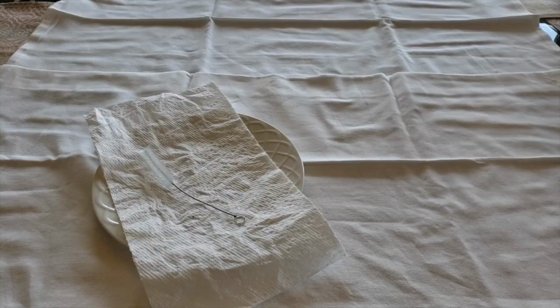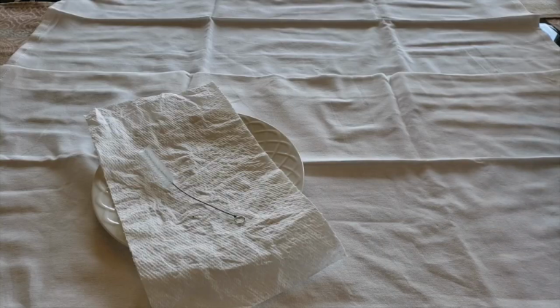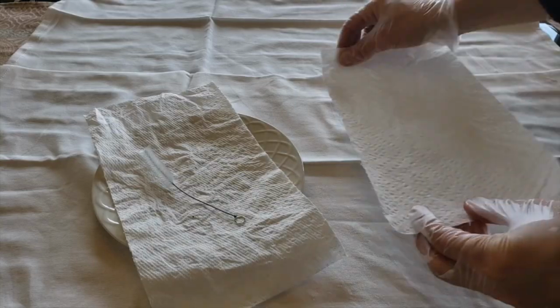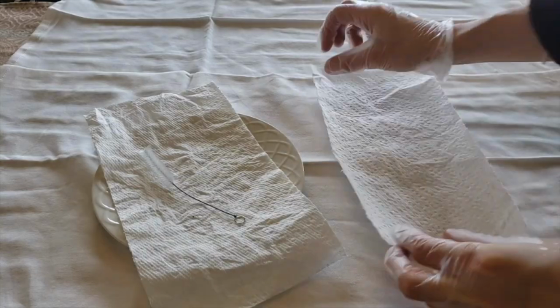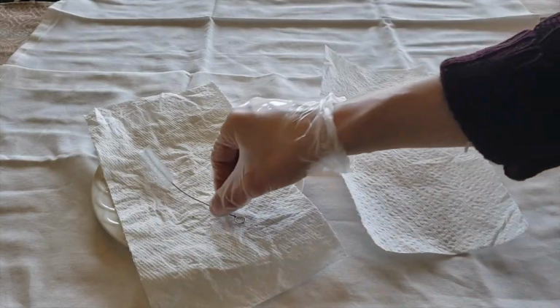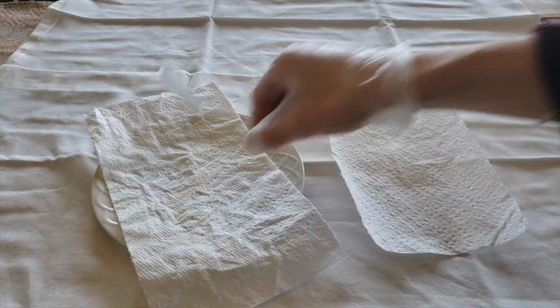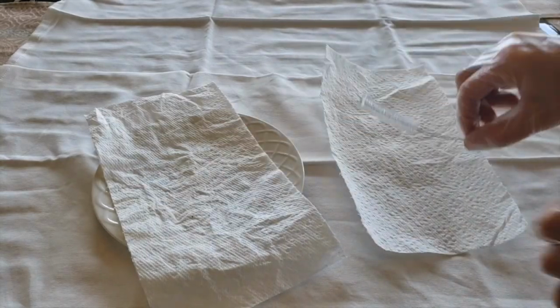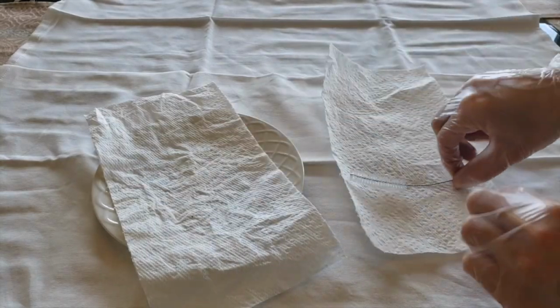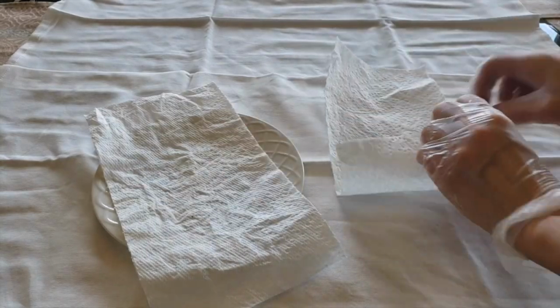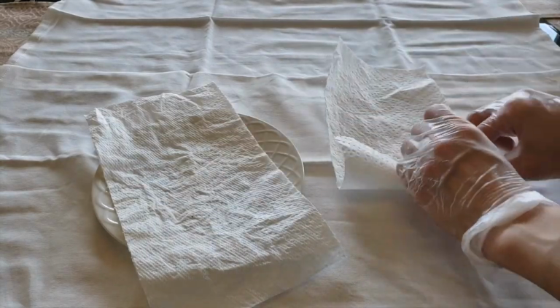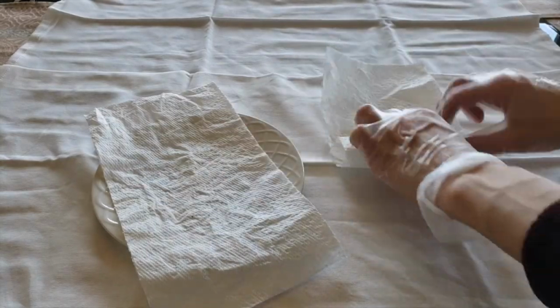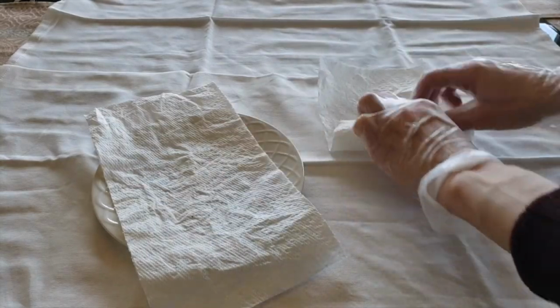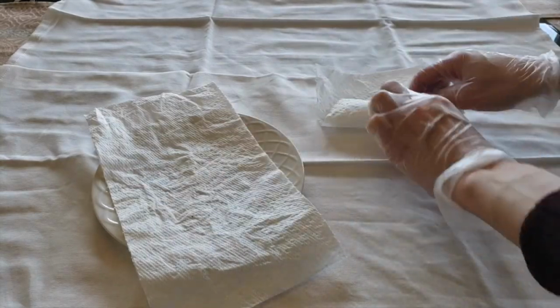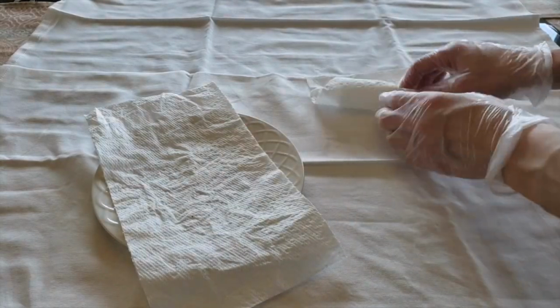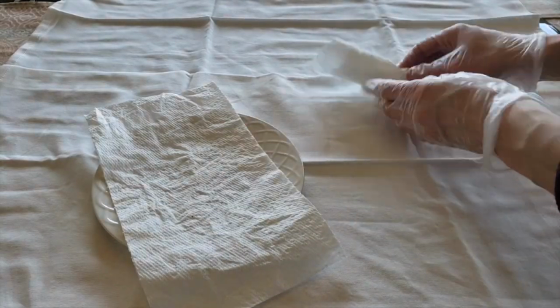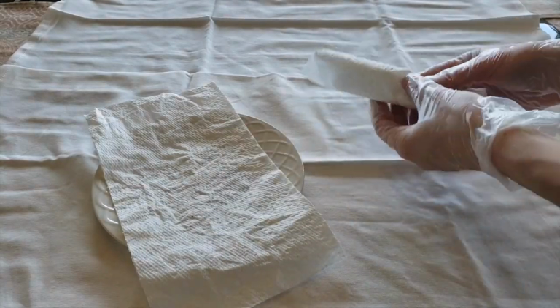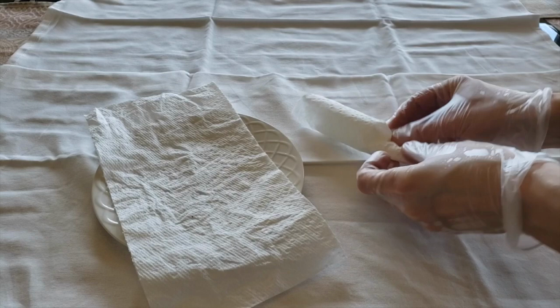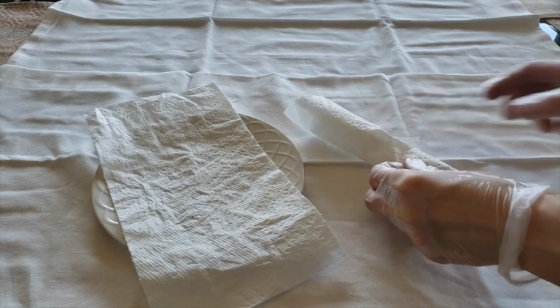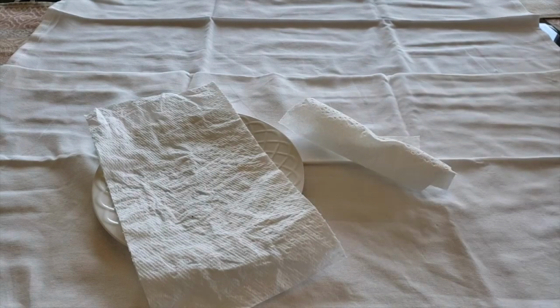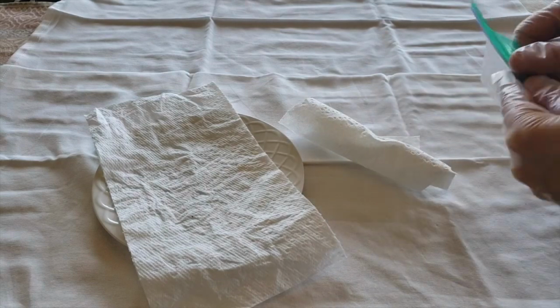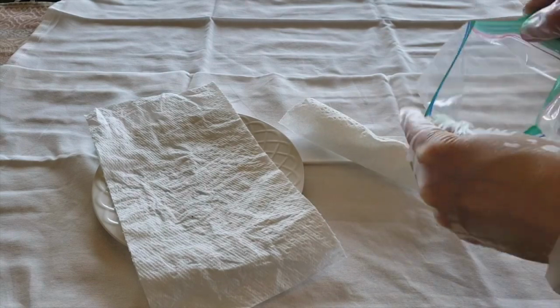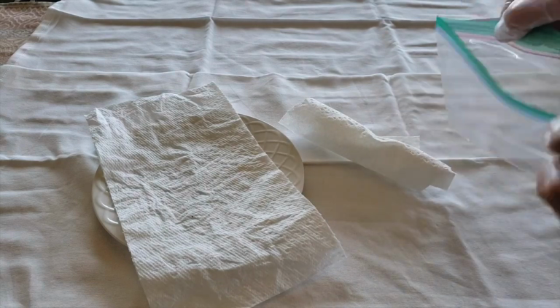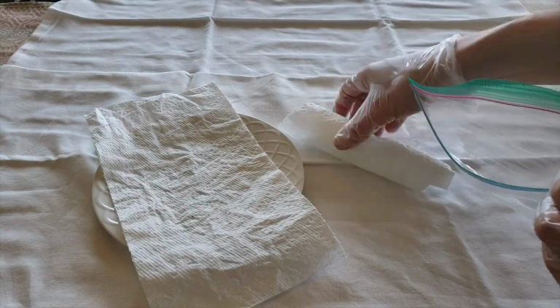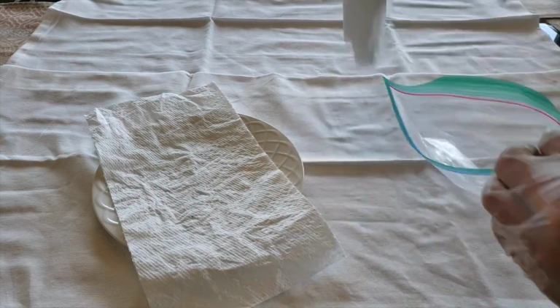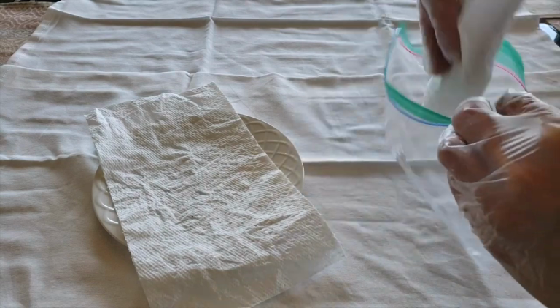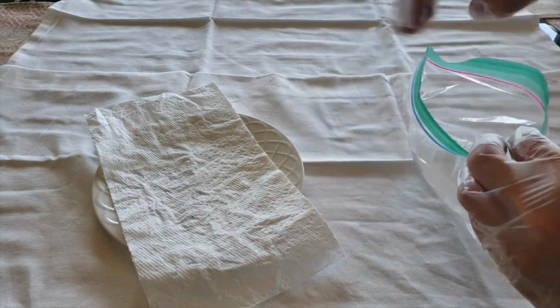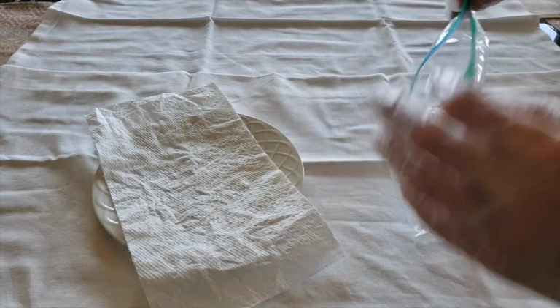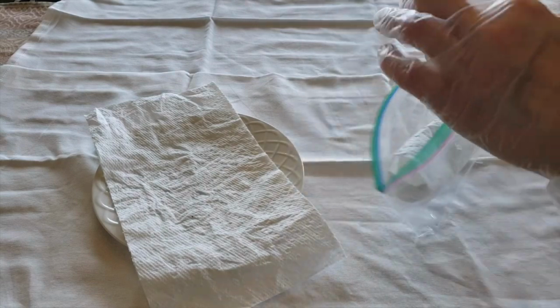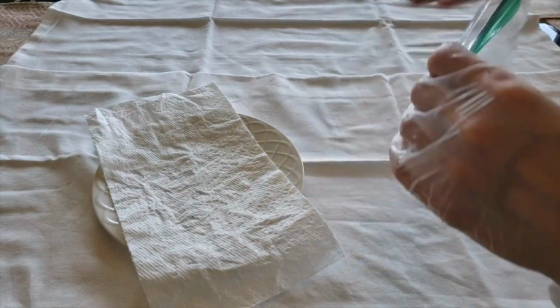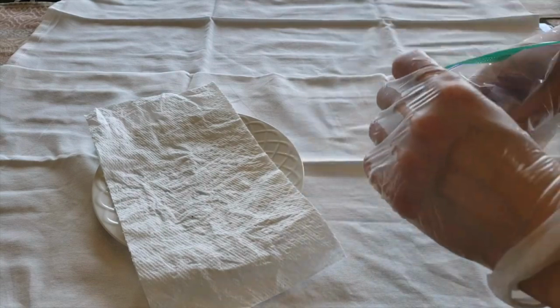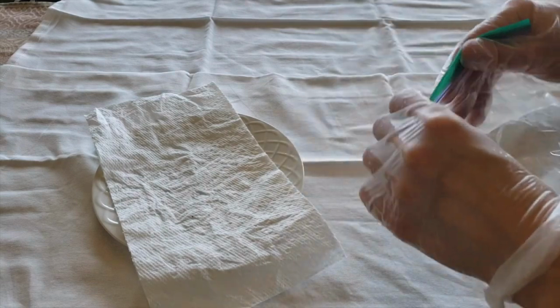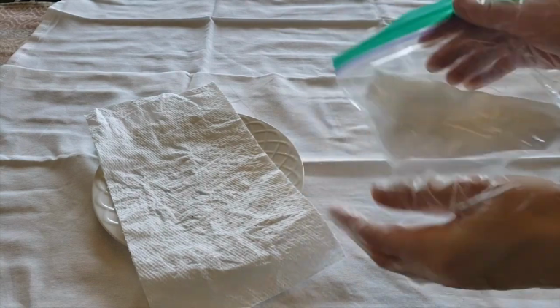When the items are dry, carefully wrap them in a clean paper towel. Place the clean brush in a plastic zip-top bag and store it away for future use.